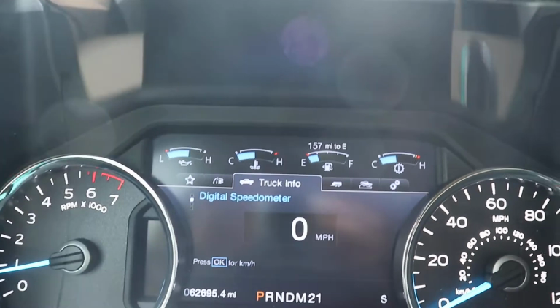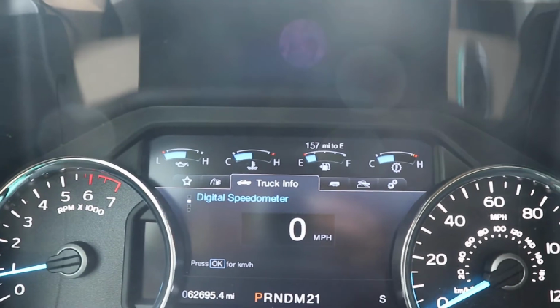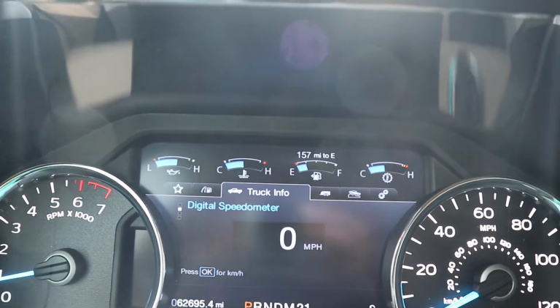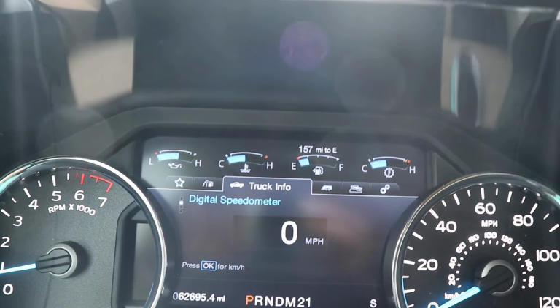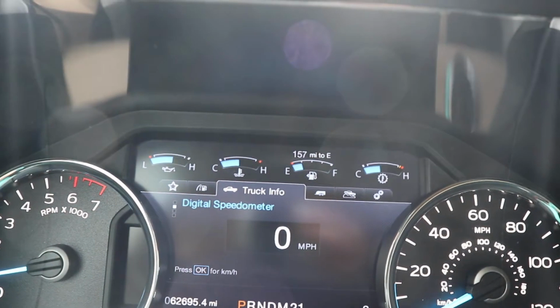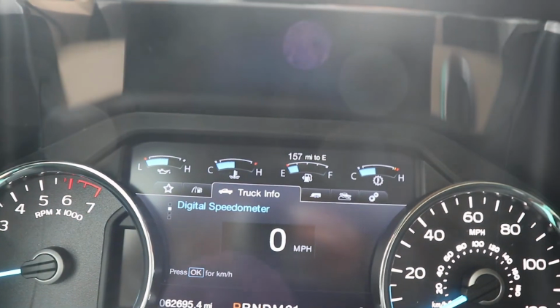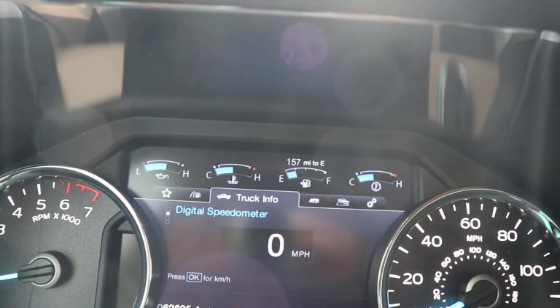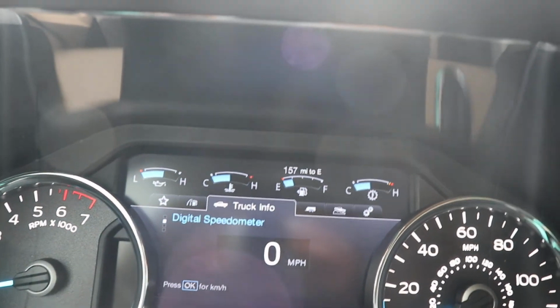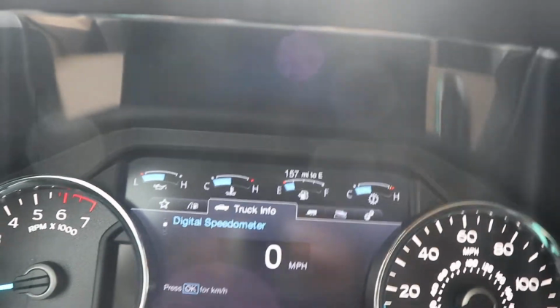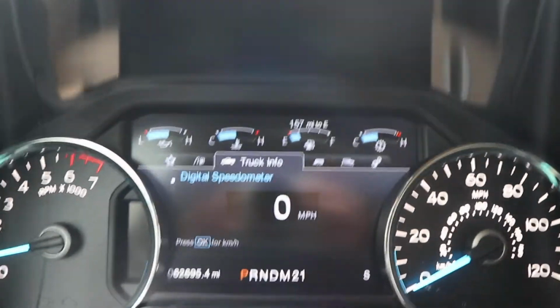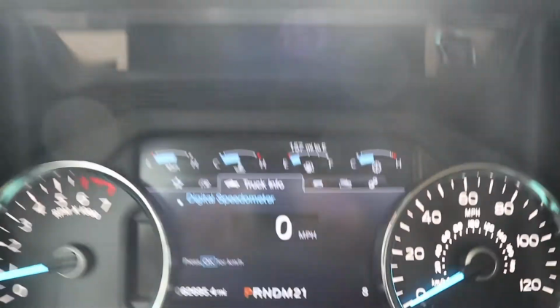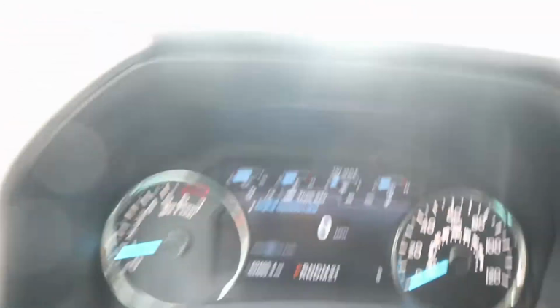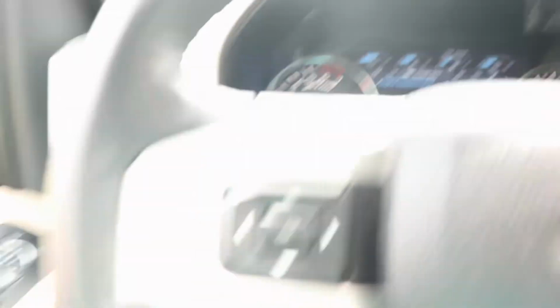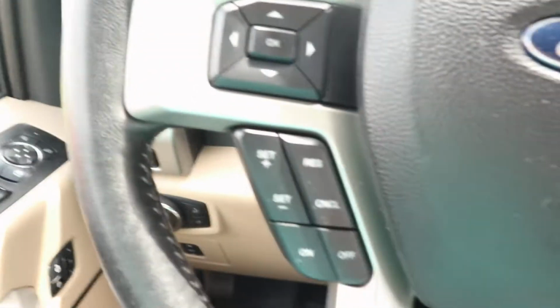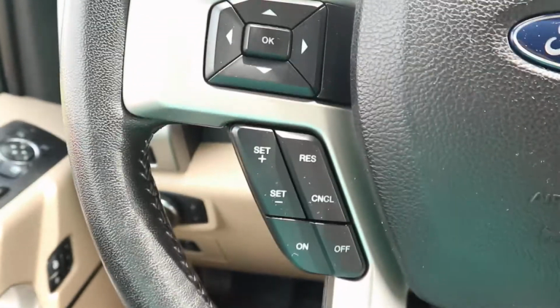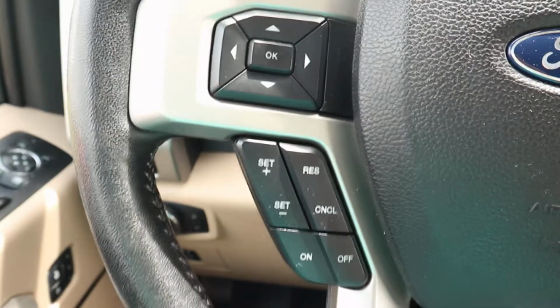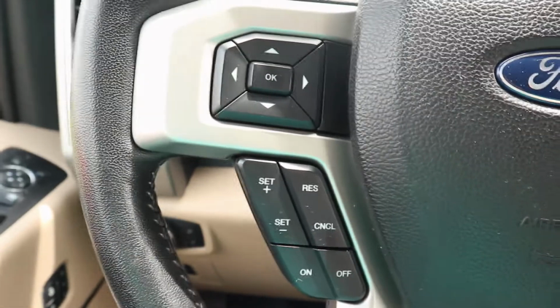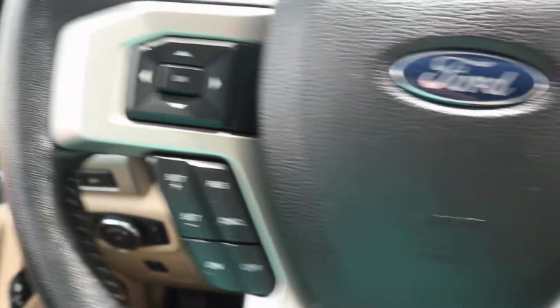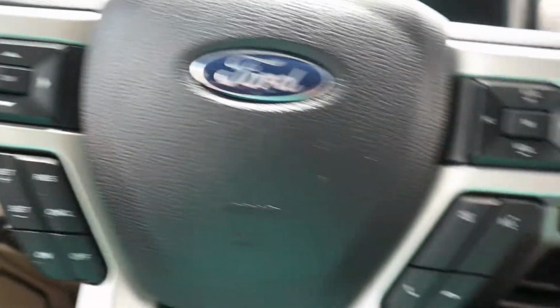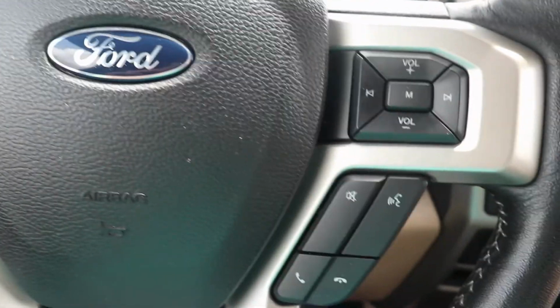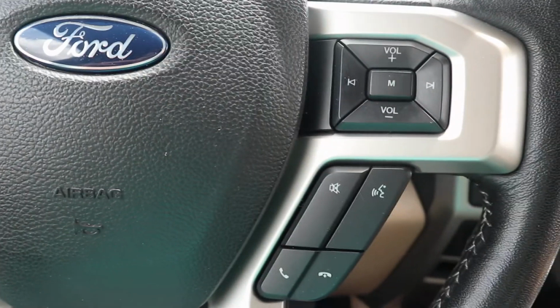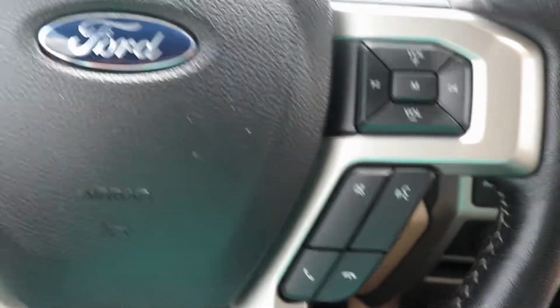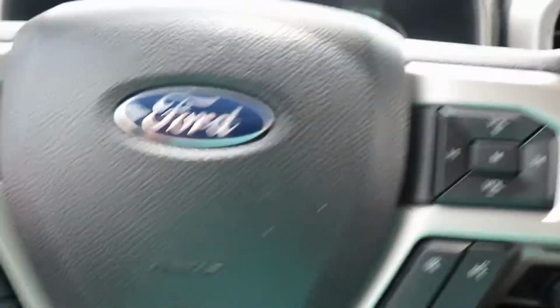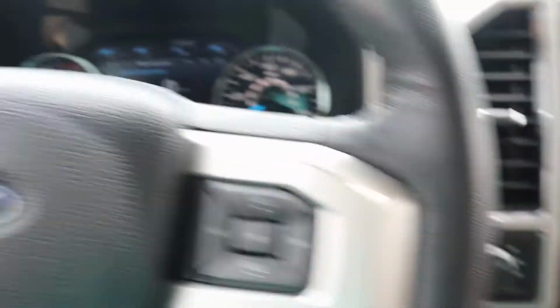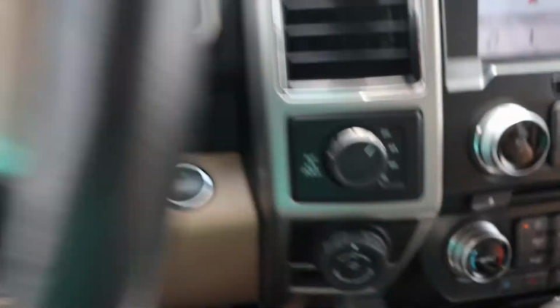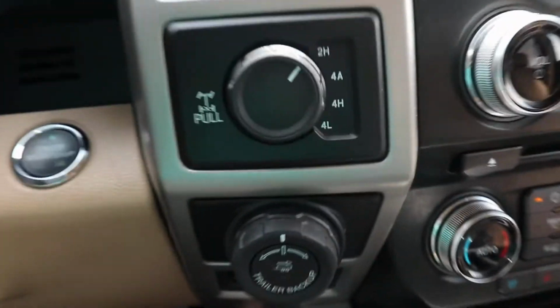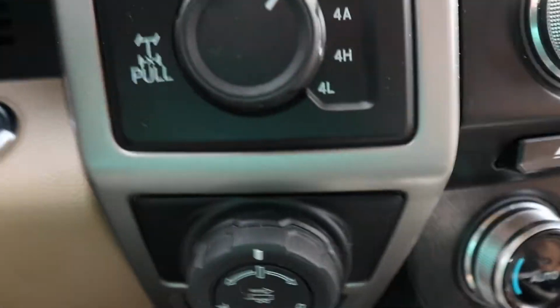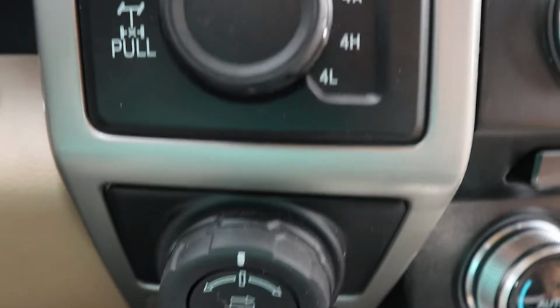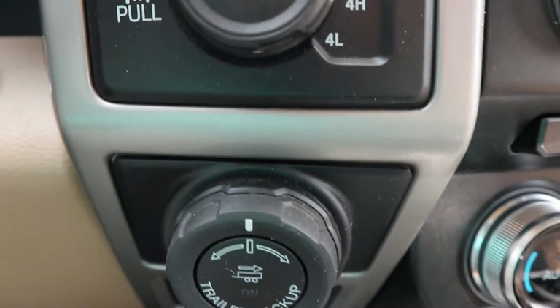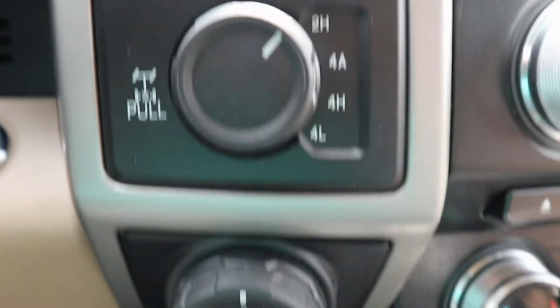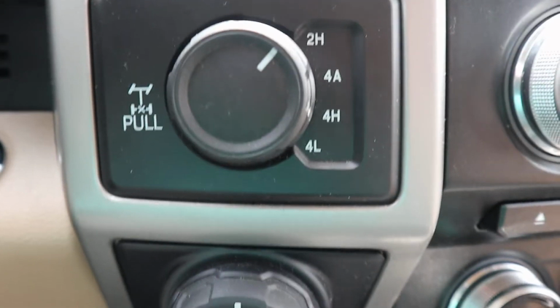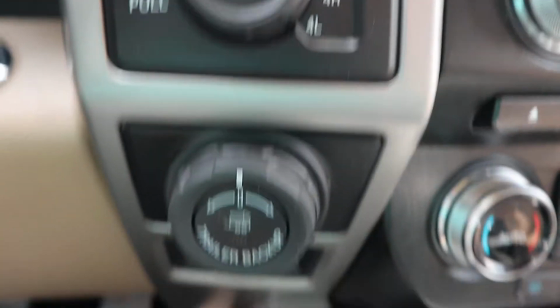This one does have a little over sixty-two thousand six hundred and ninety miles on it. It has cruise control and four-wheel drive options.